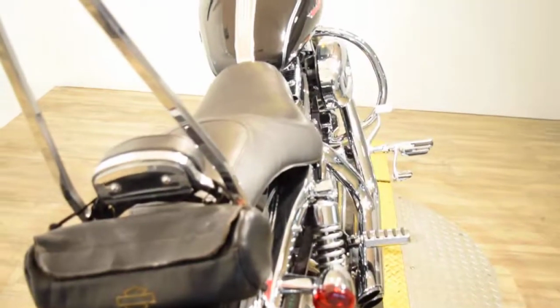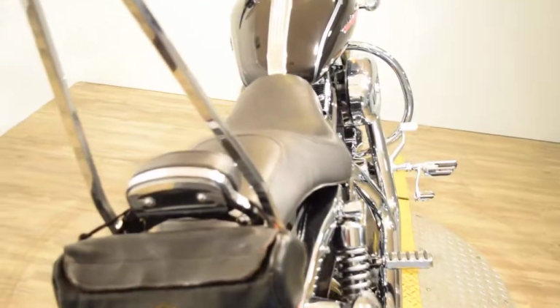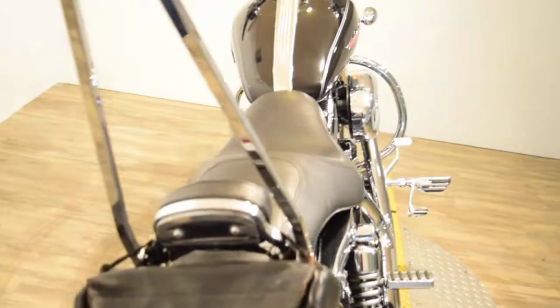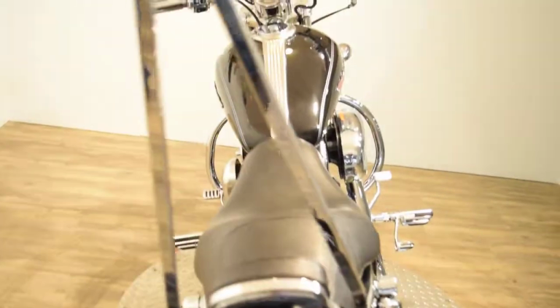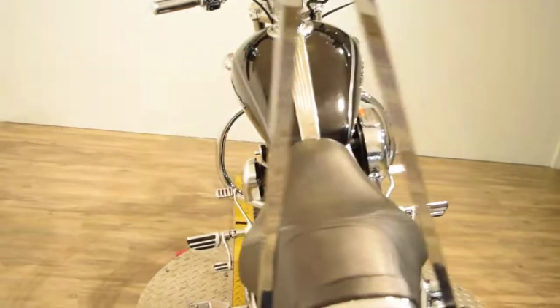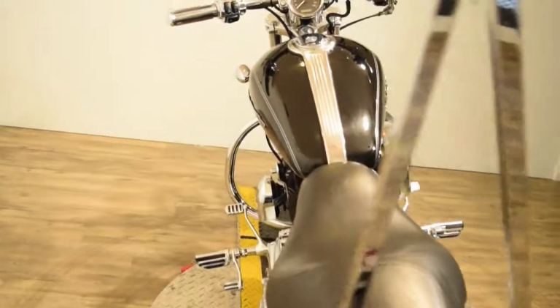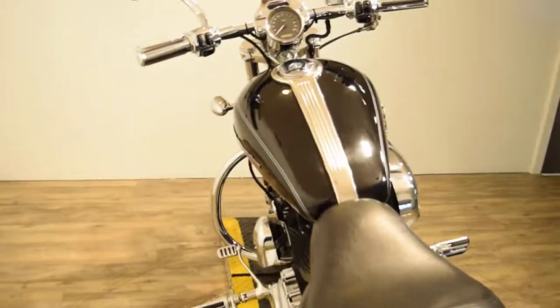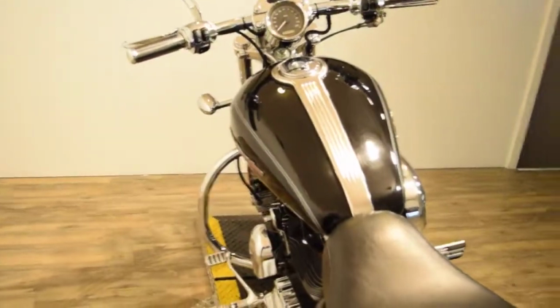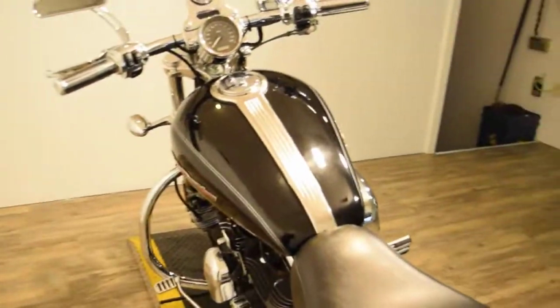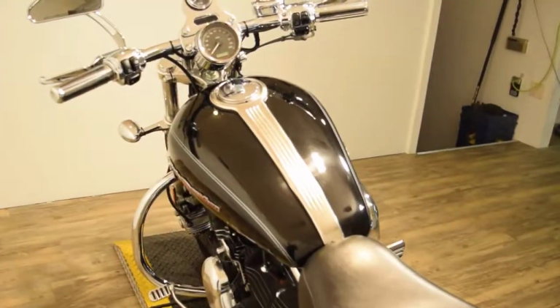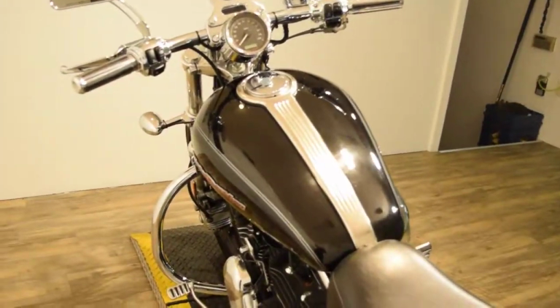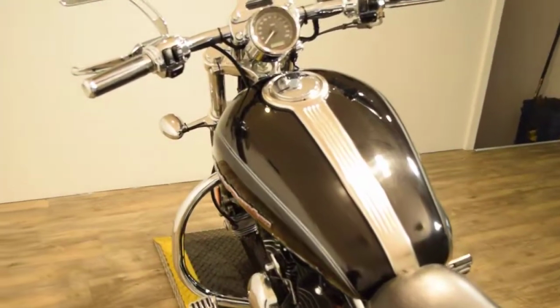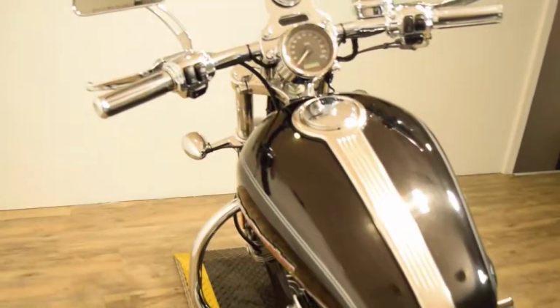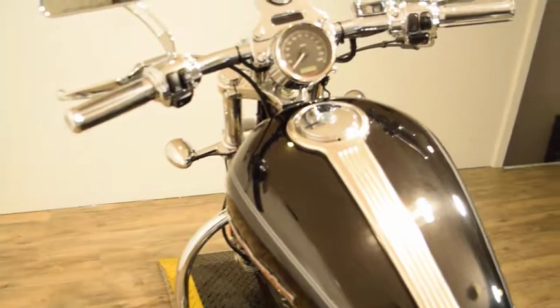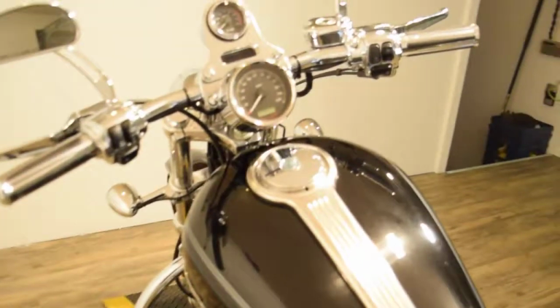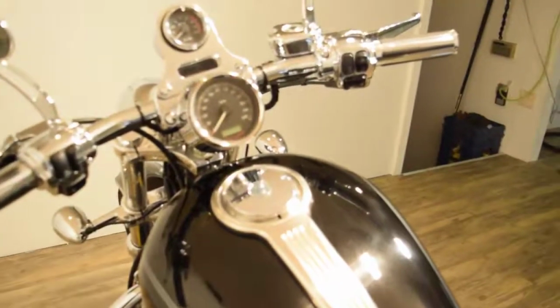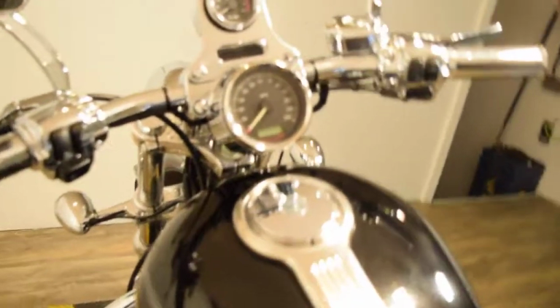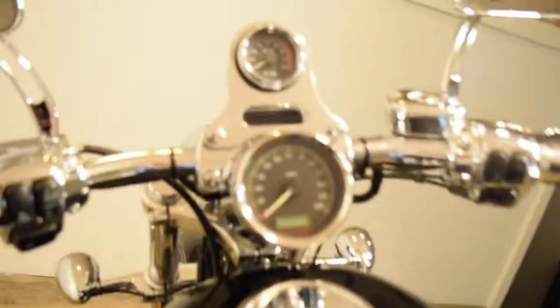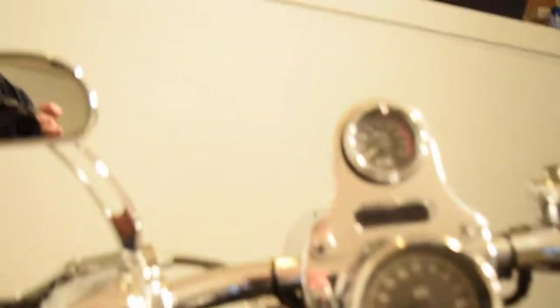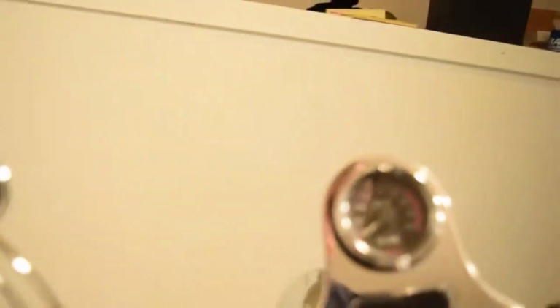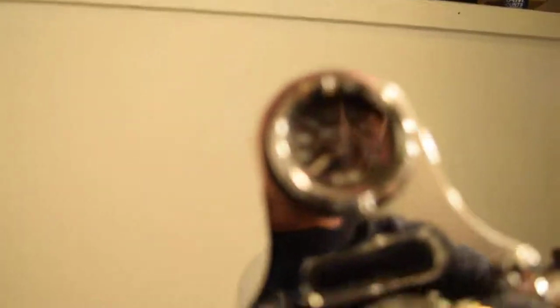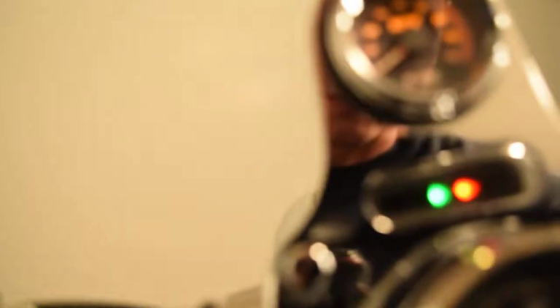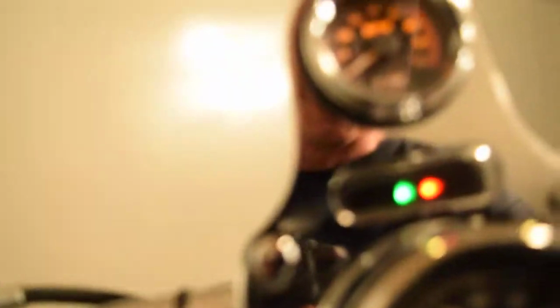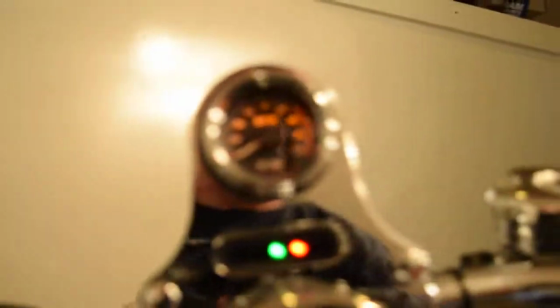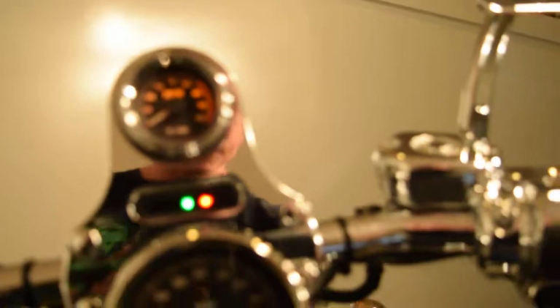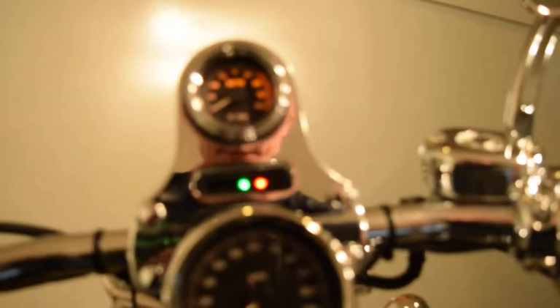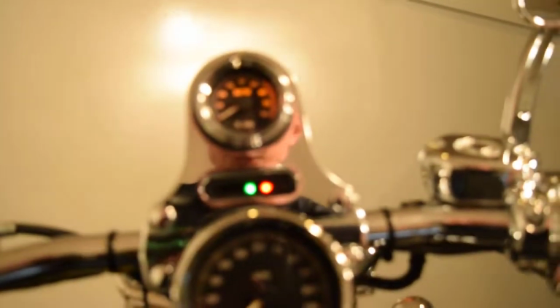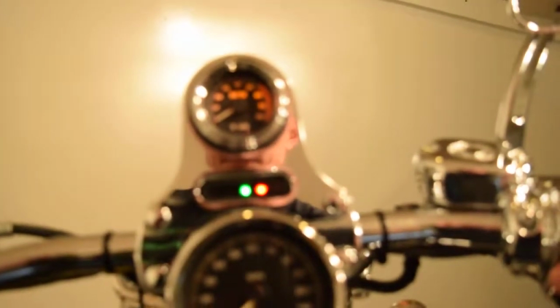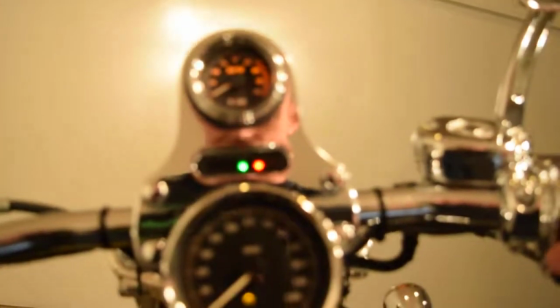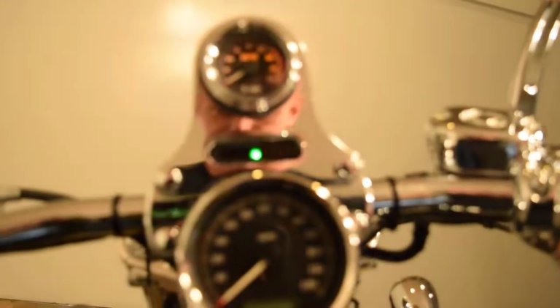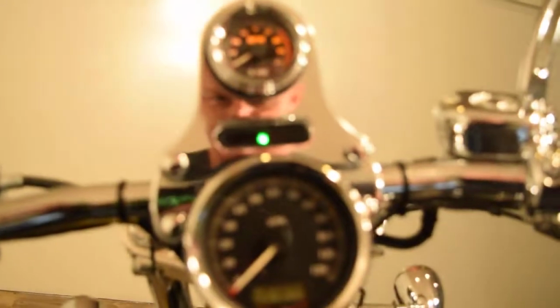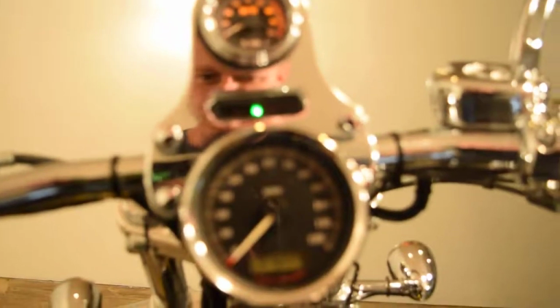I'm going to fire it up for you now. We have about 300 bikes in stock and we do out-of-state financing. This has got security on it — let's see if it fires right up. It's fuel injected.